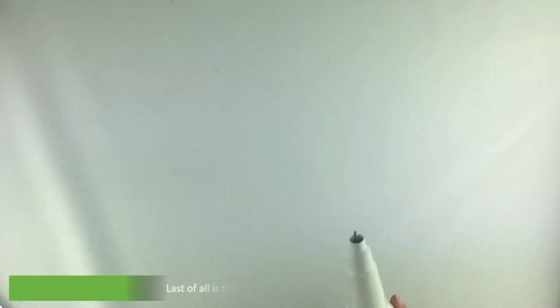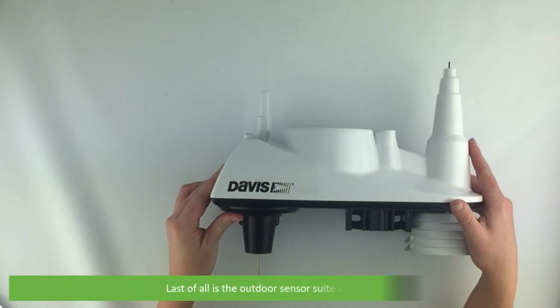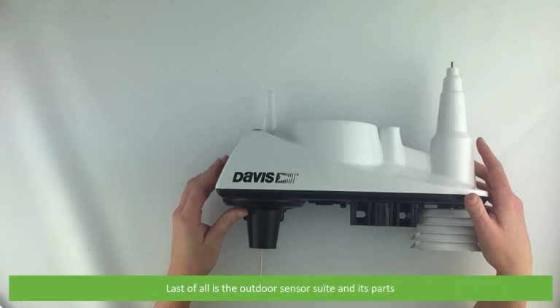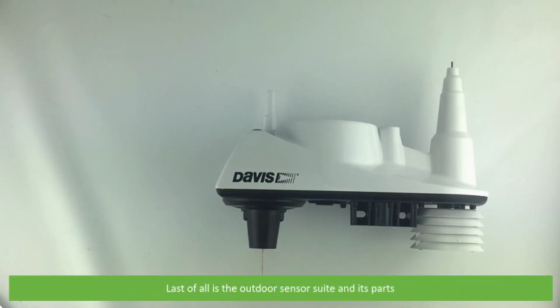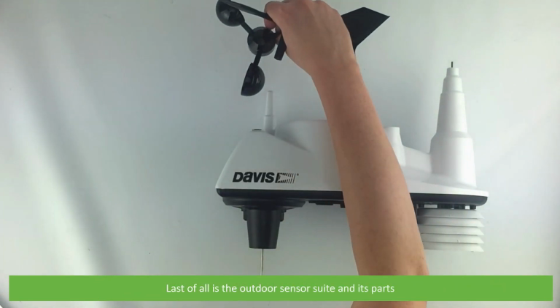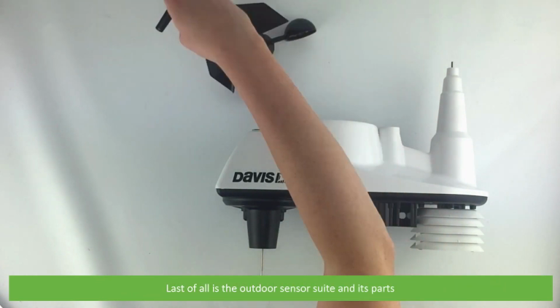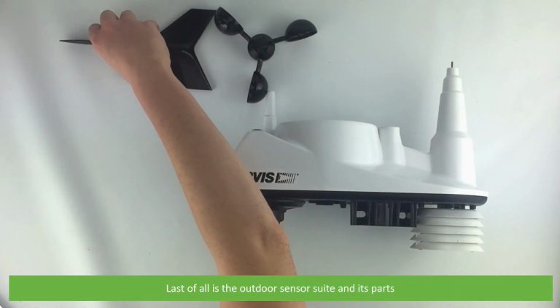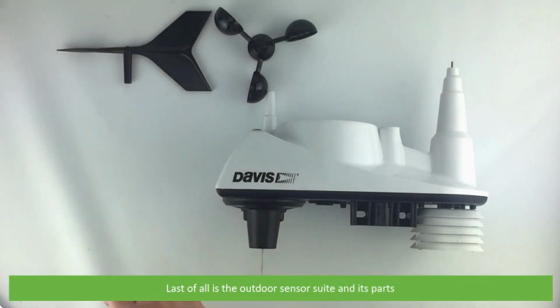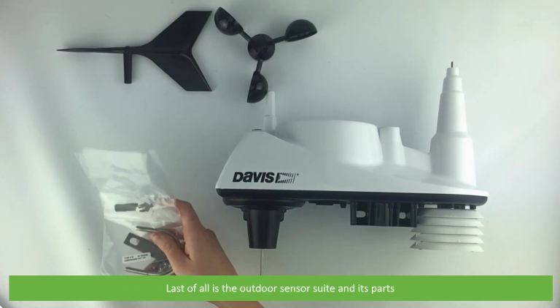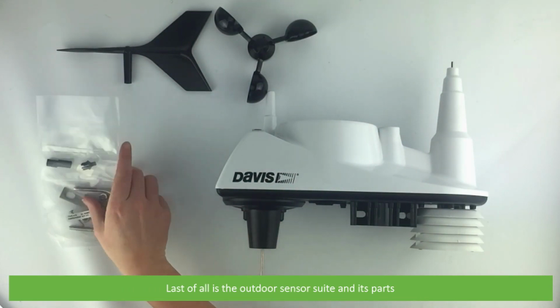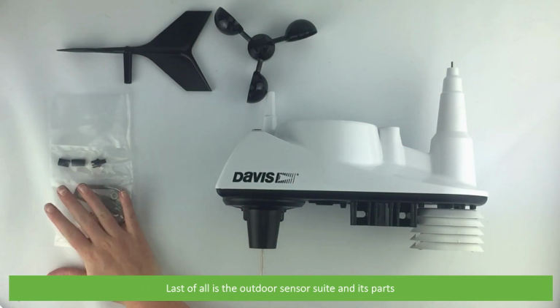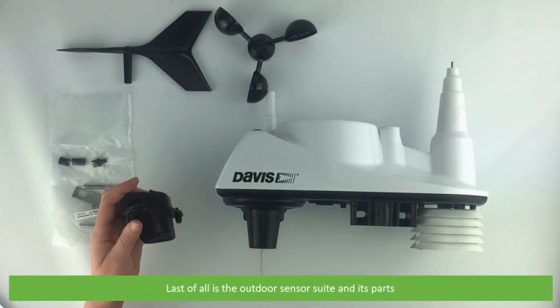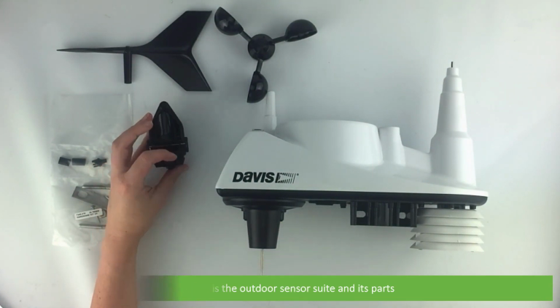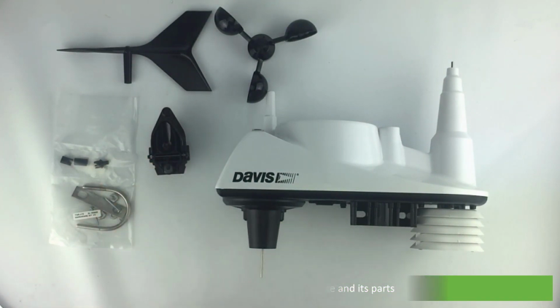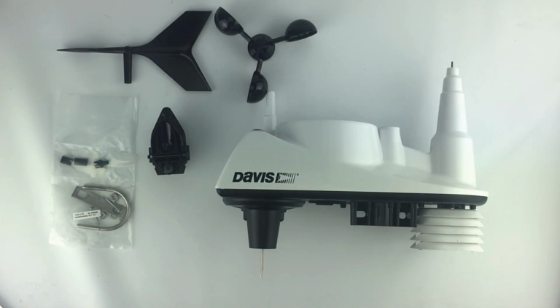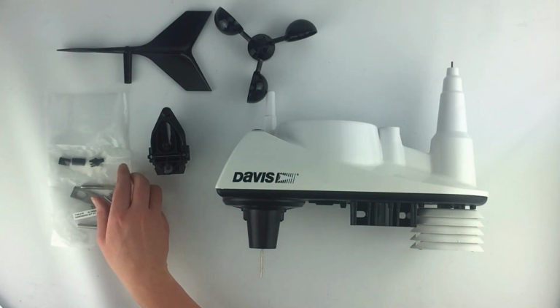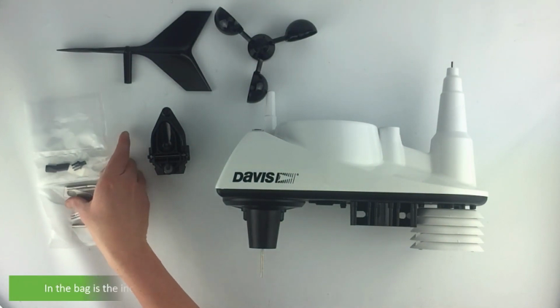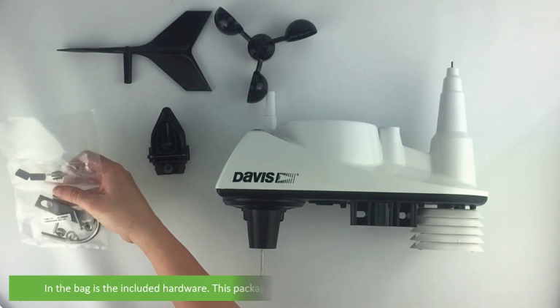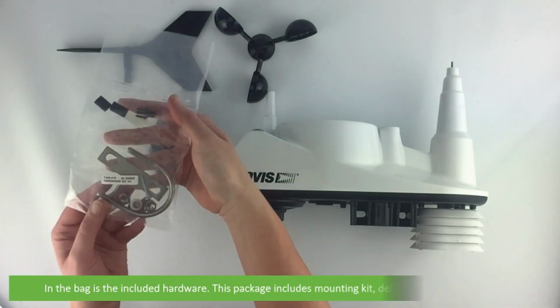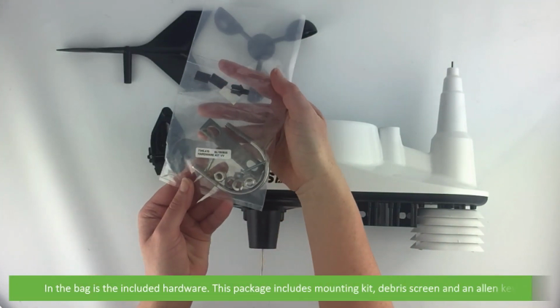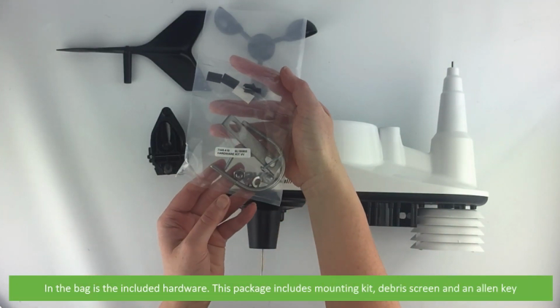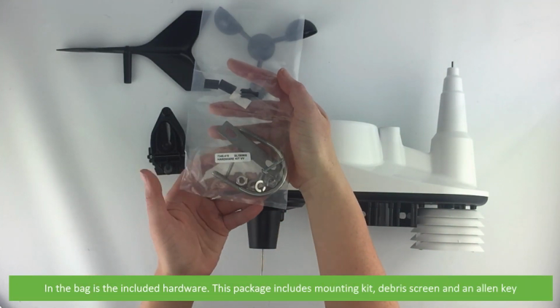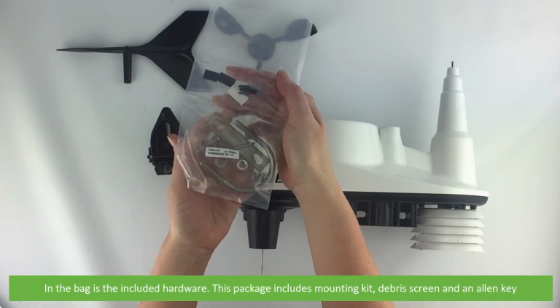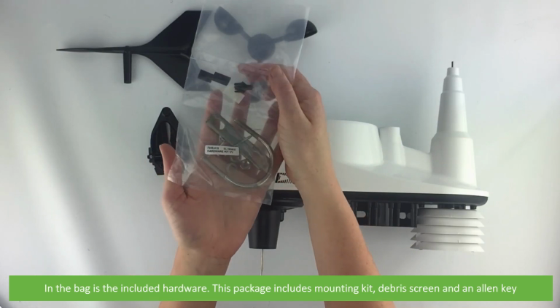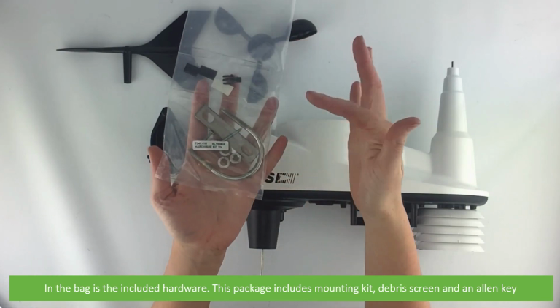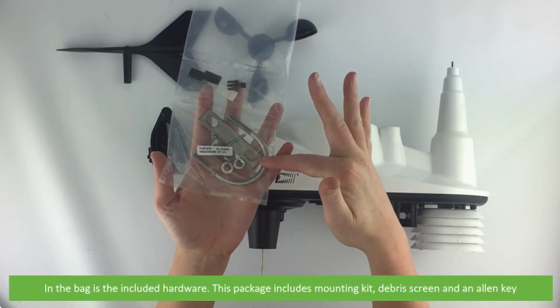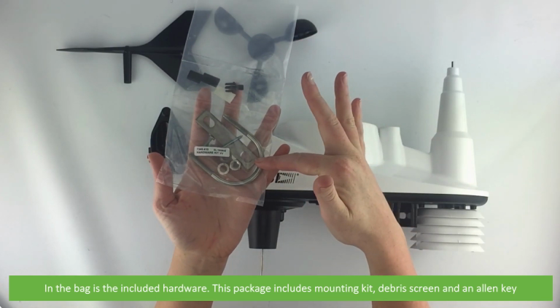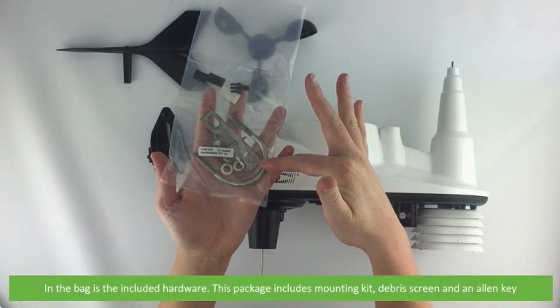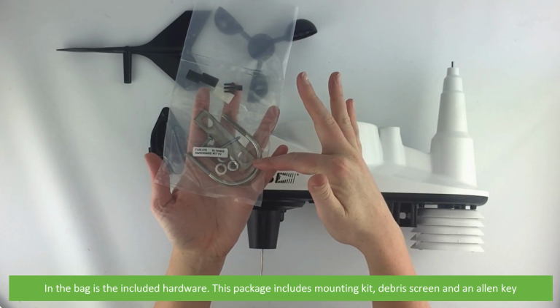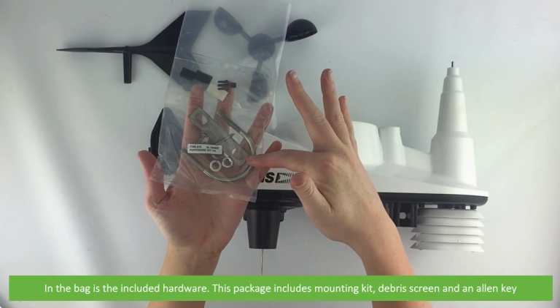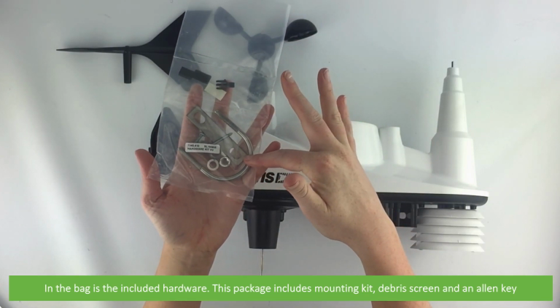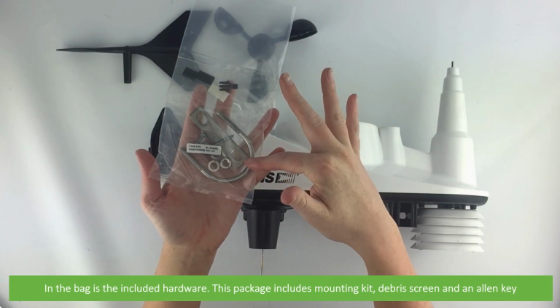Last of all is the outdoor sensor suite and its parts. In the bag is the included hardware. This package includes a mounting kit, debris screen and an allen key.